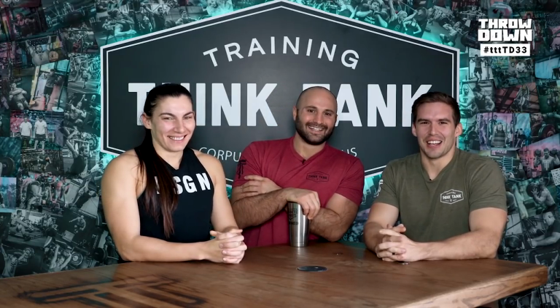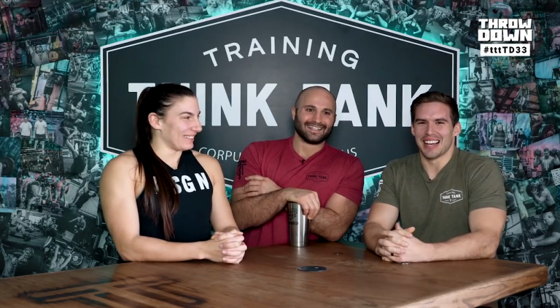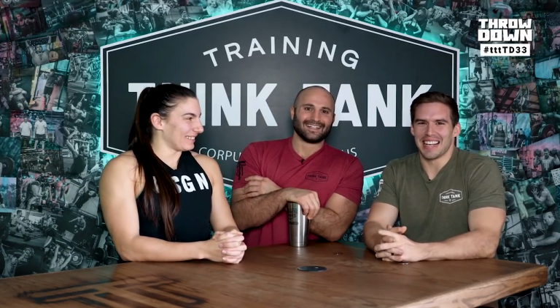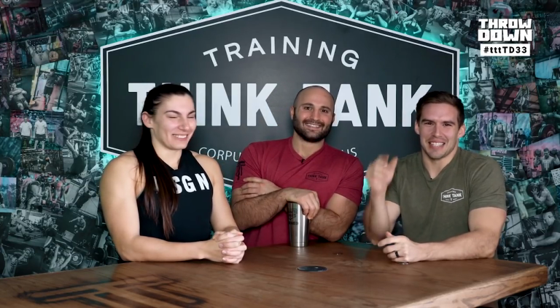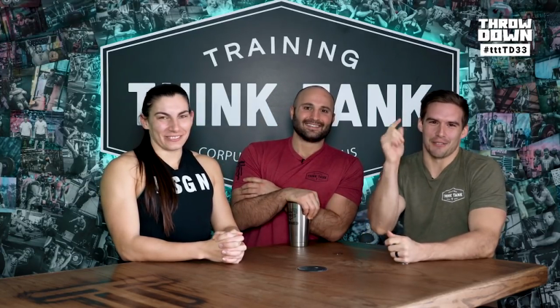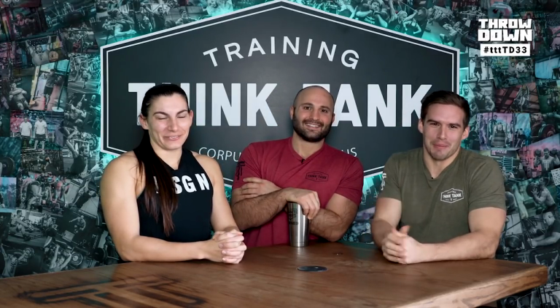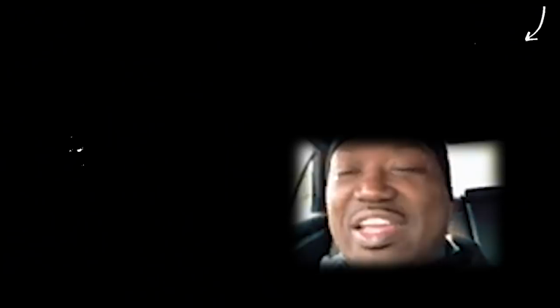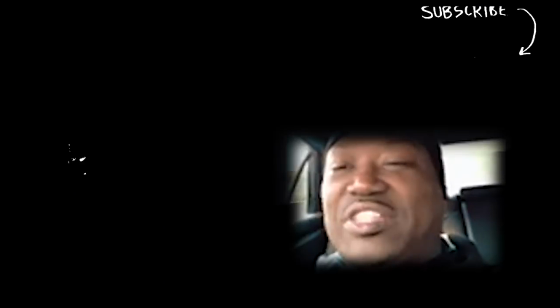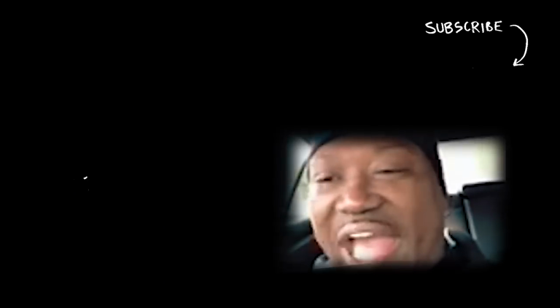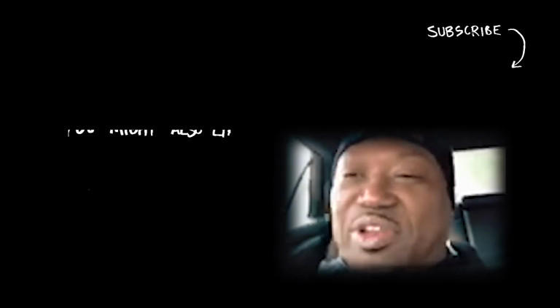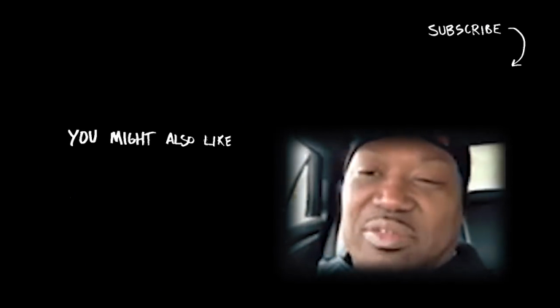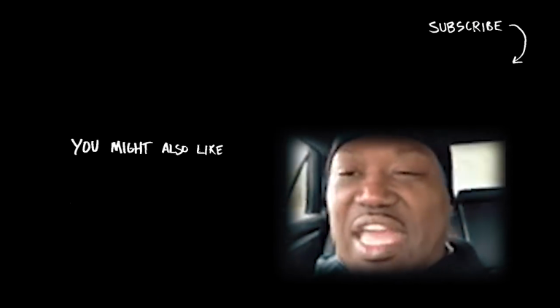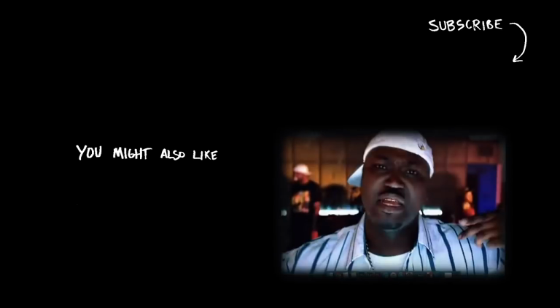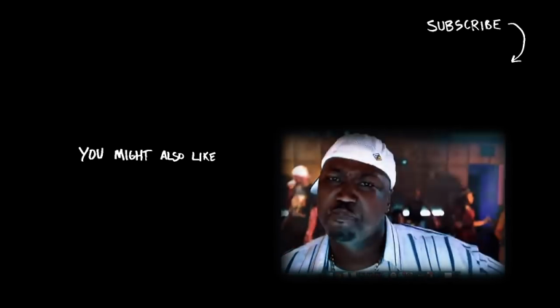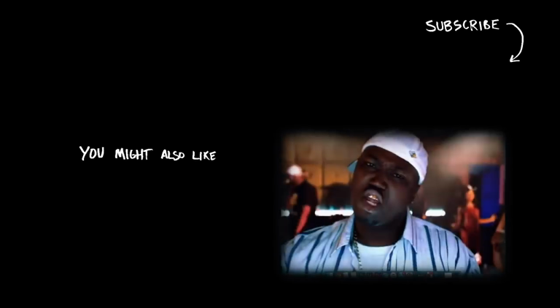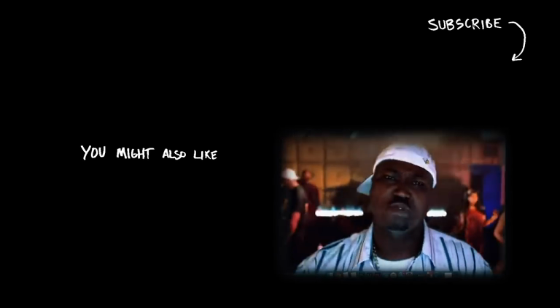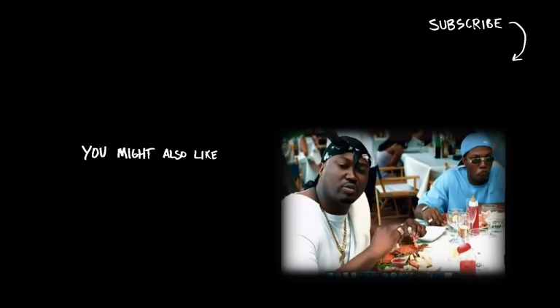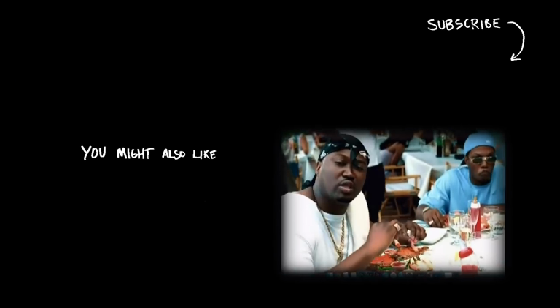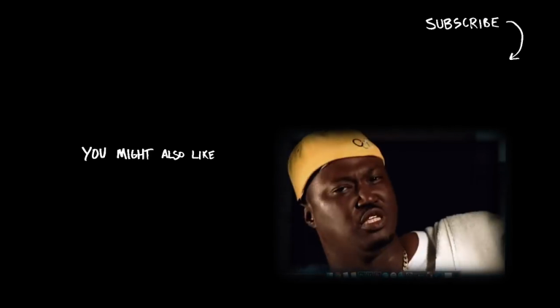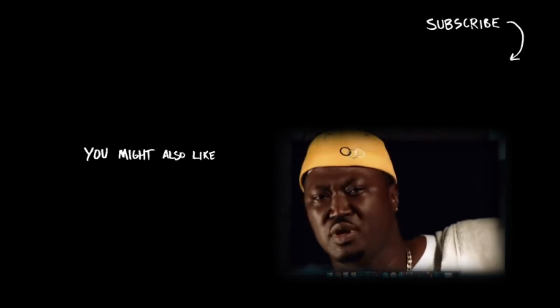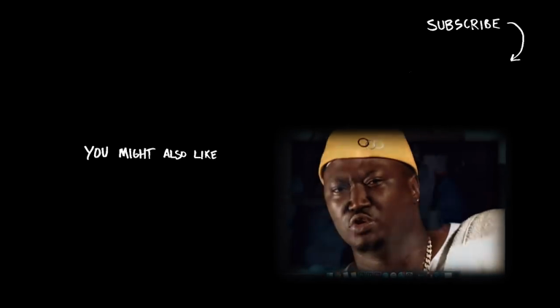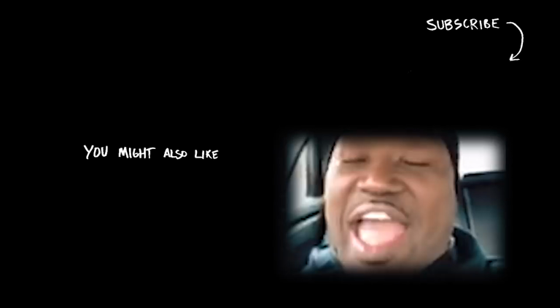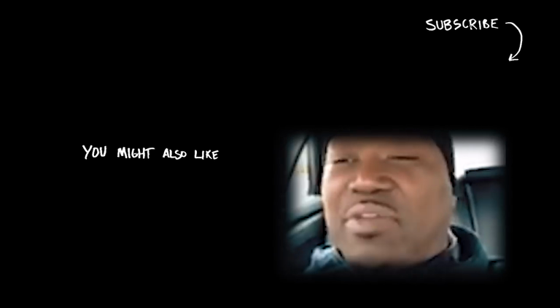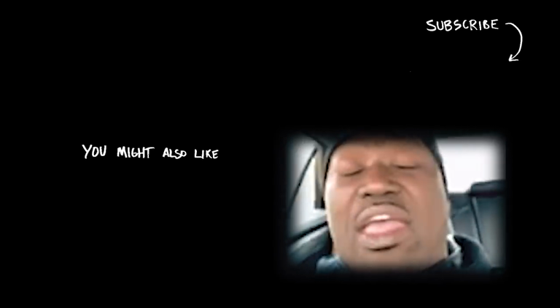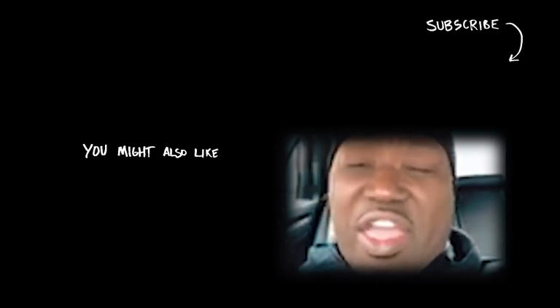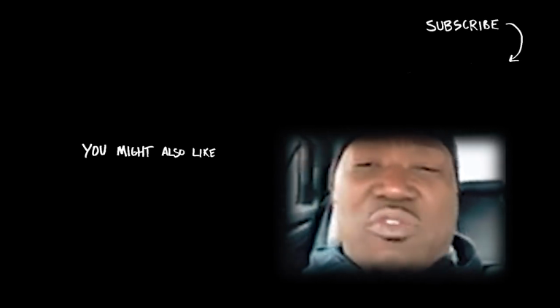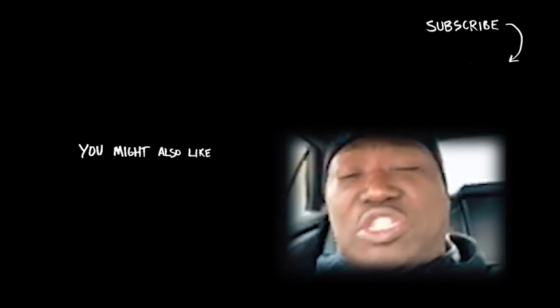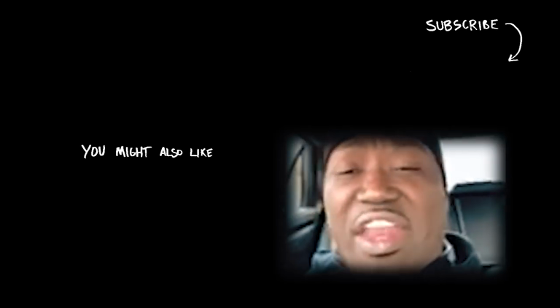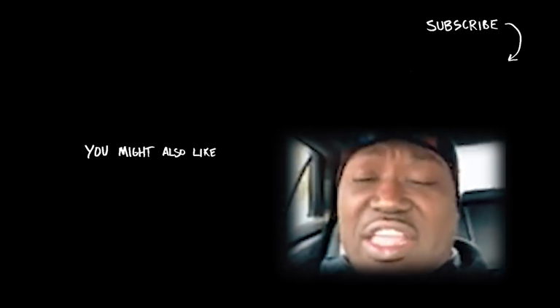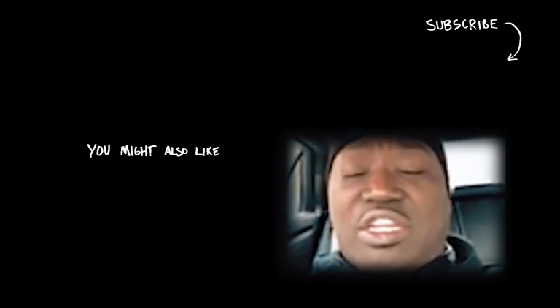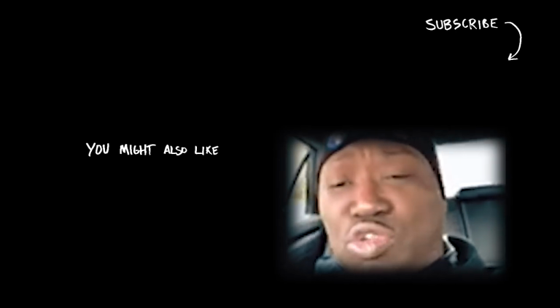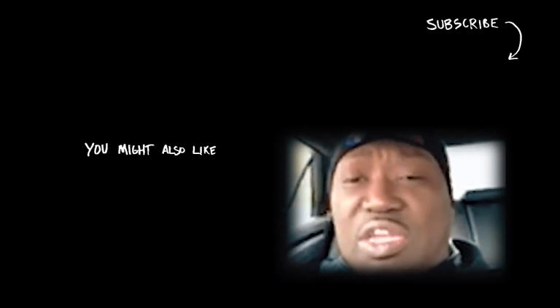Good luck, guys. It's a fun one. Thanks for watching Train and Think Tank's YouTube channel — hit that subscribe button.